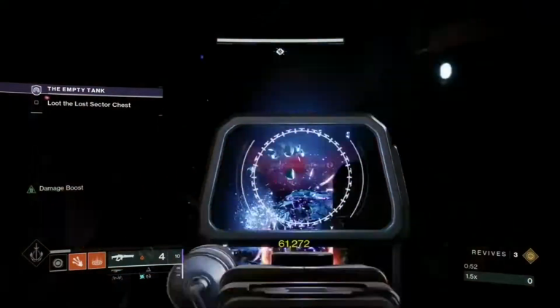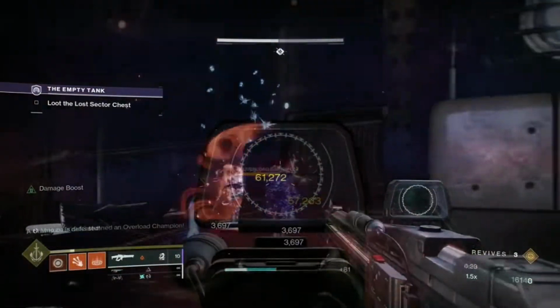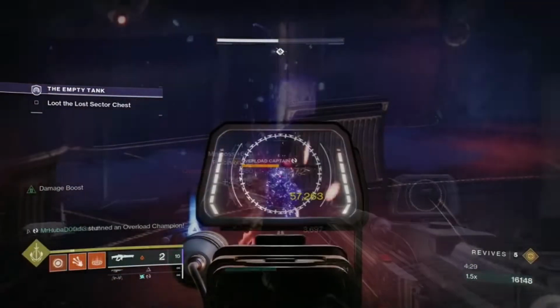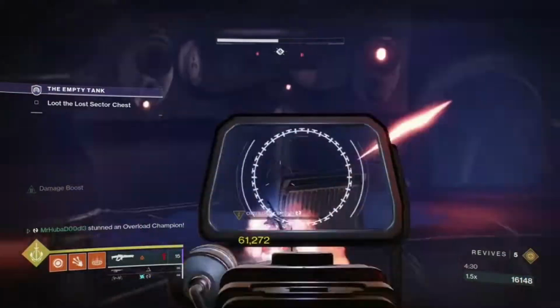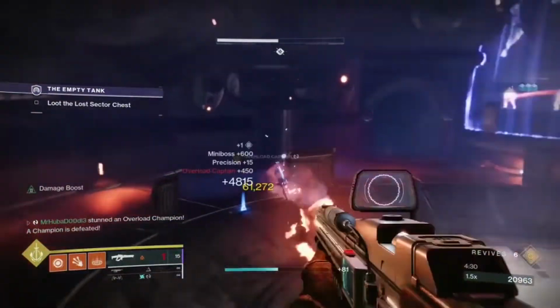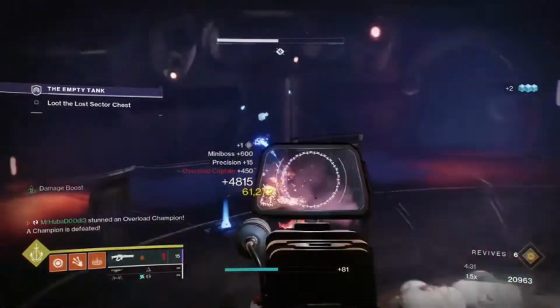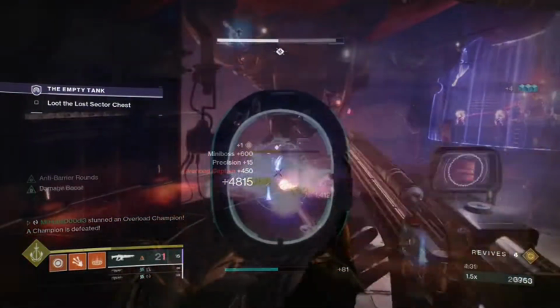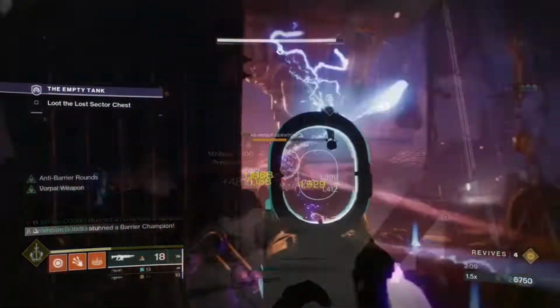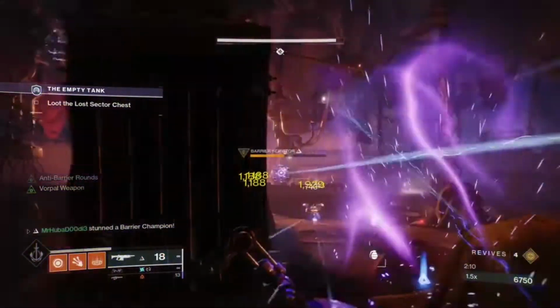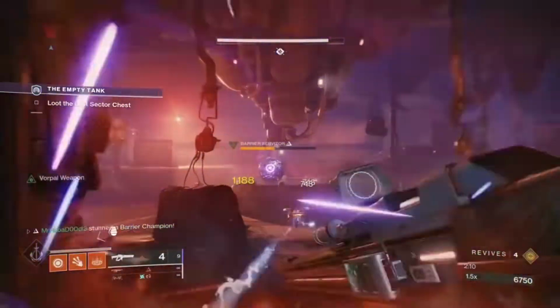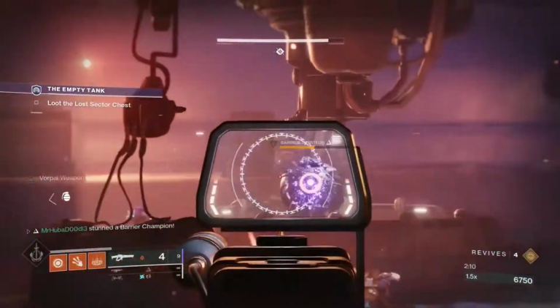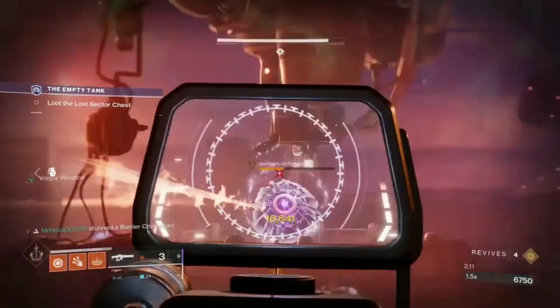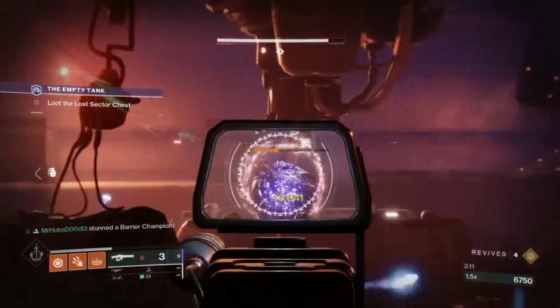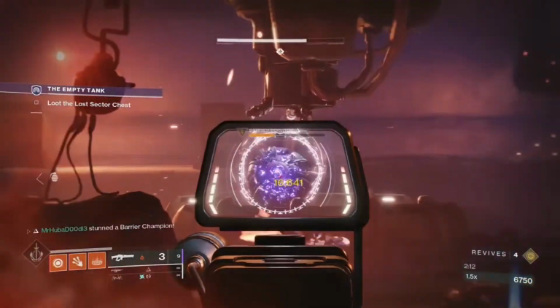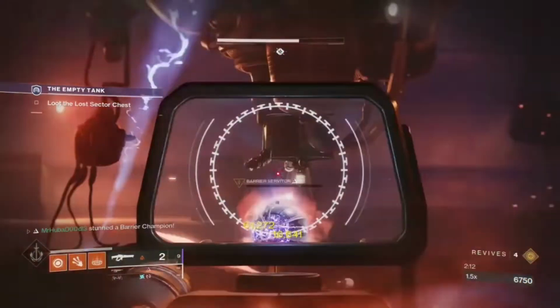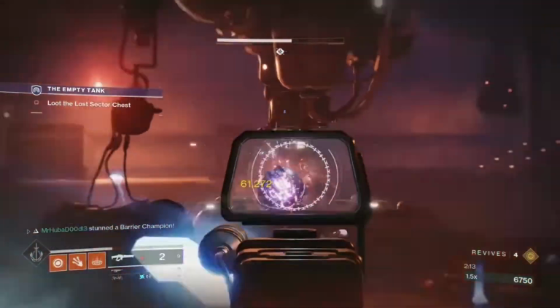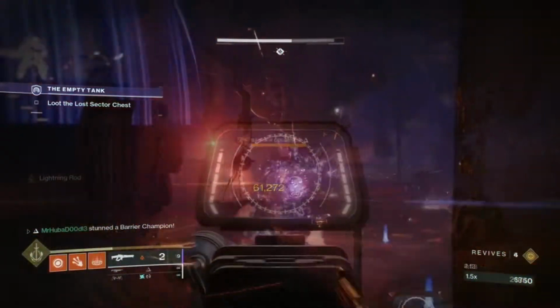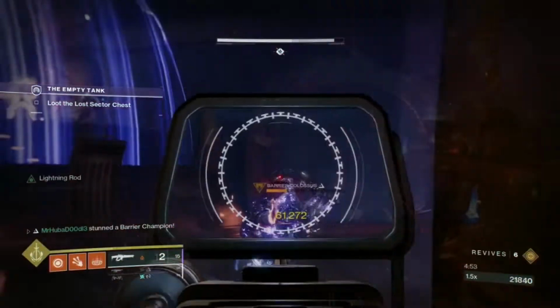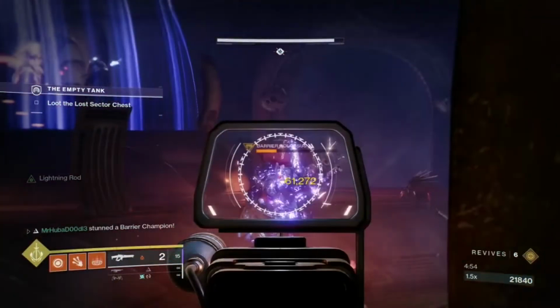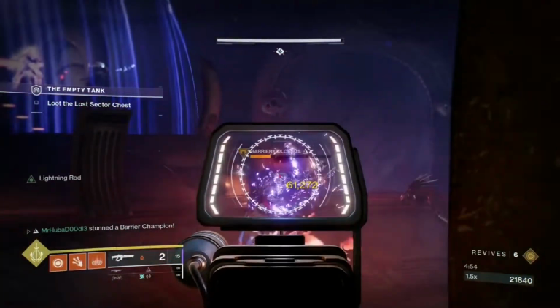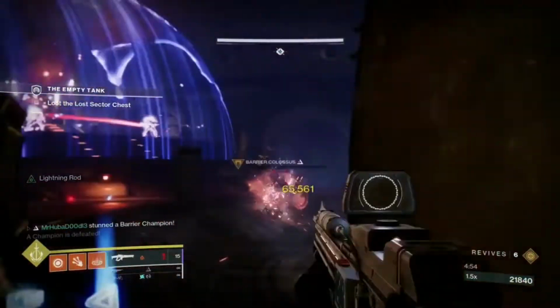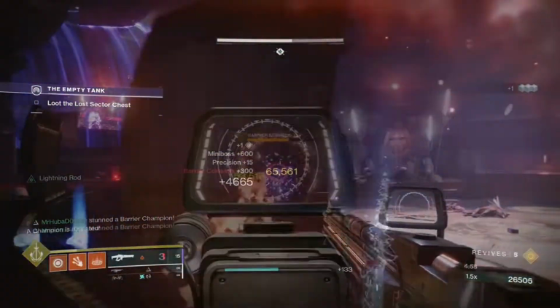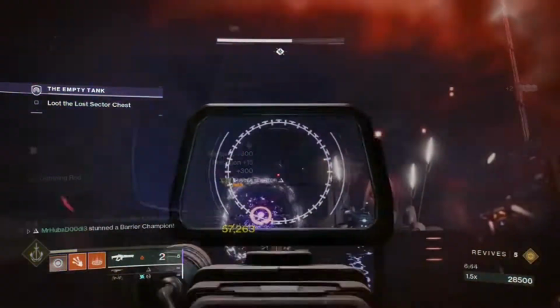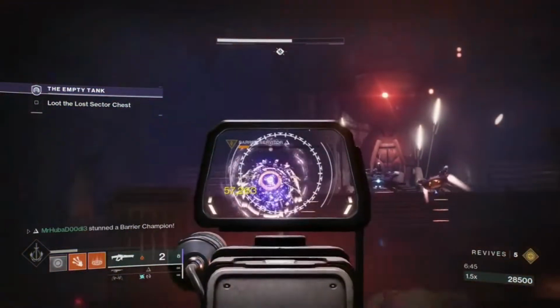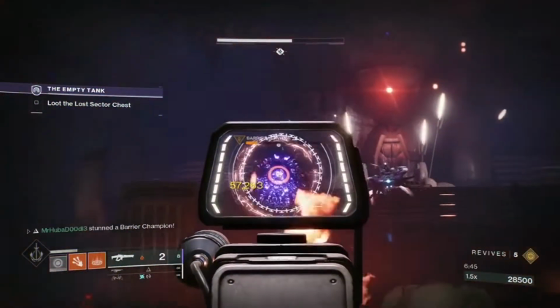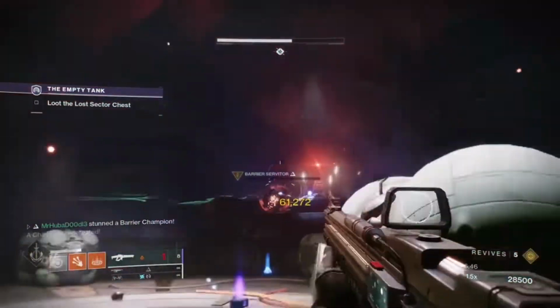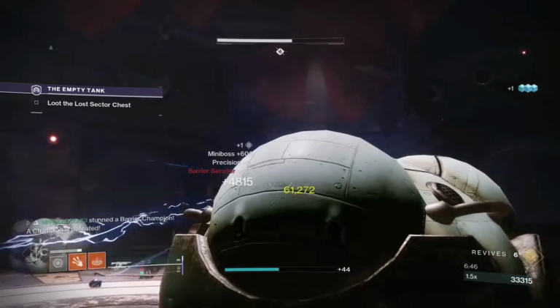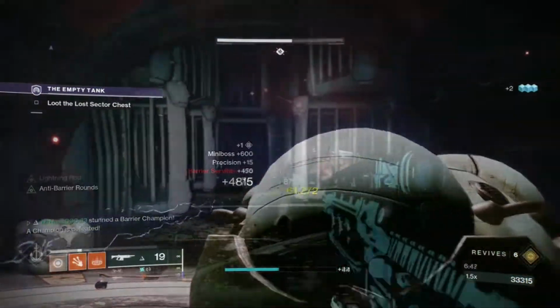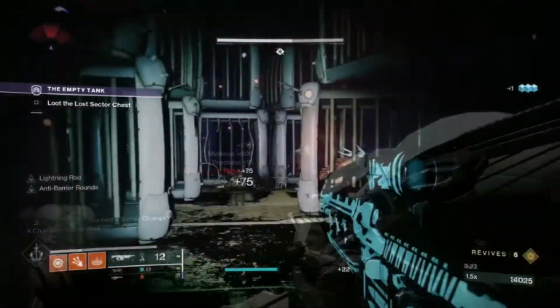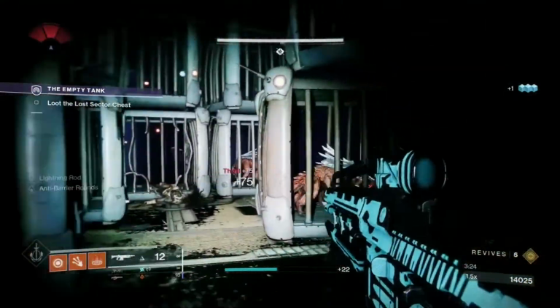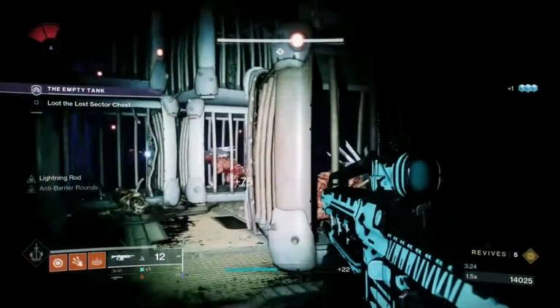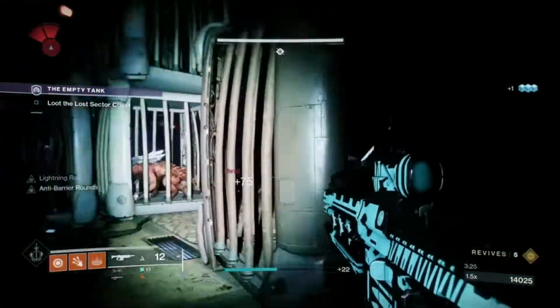There are two overload champions in this lost sector: one in the first room and one in the boss room. There are three barrier champions: one also in the first room, one in the boss room before the boss, and one that will spawn with the boss.